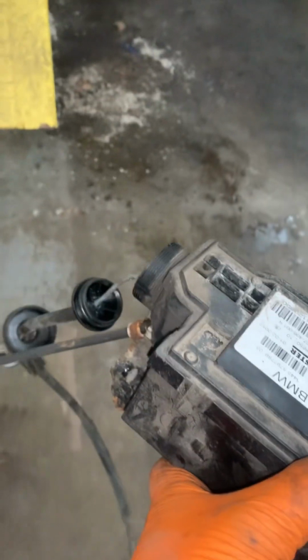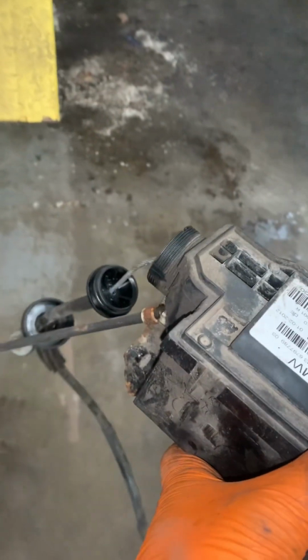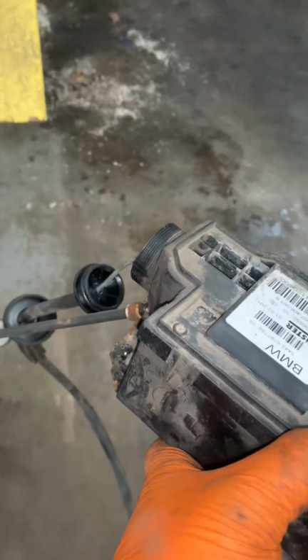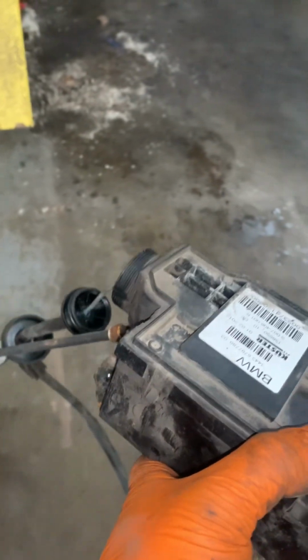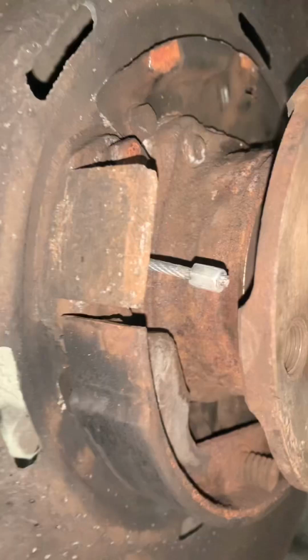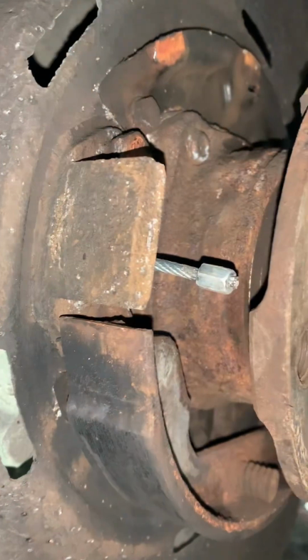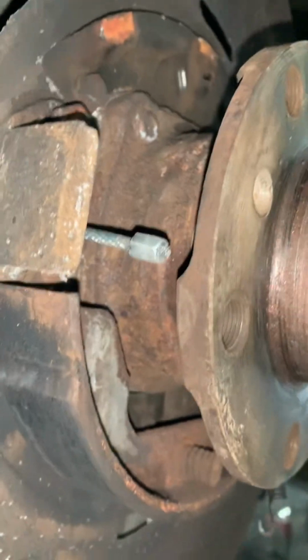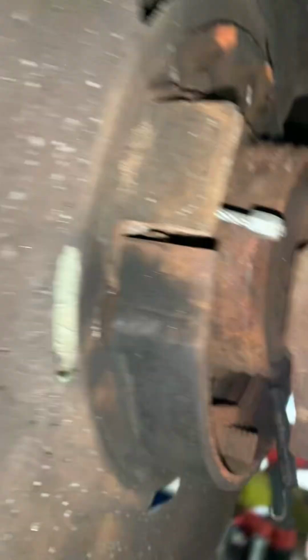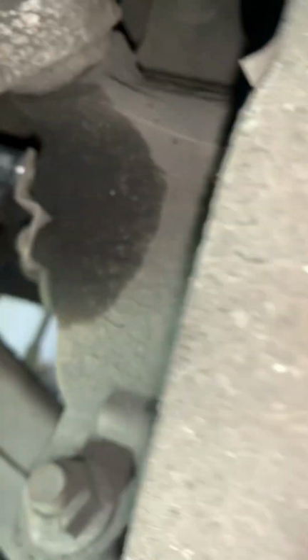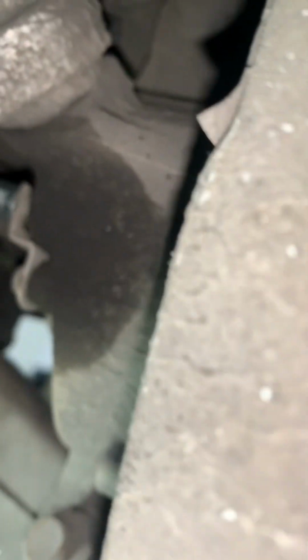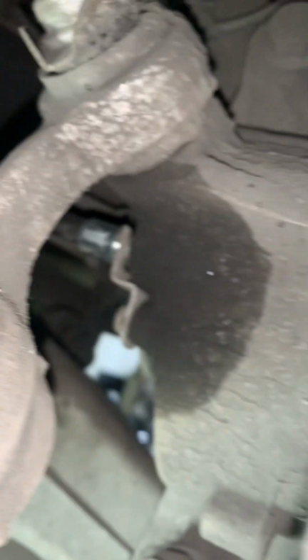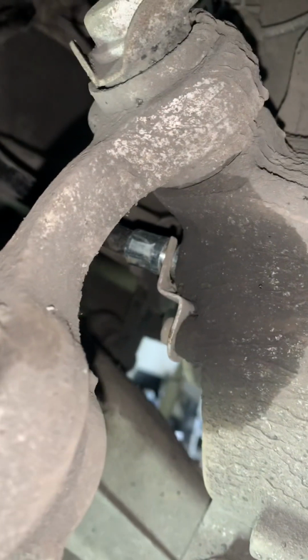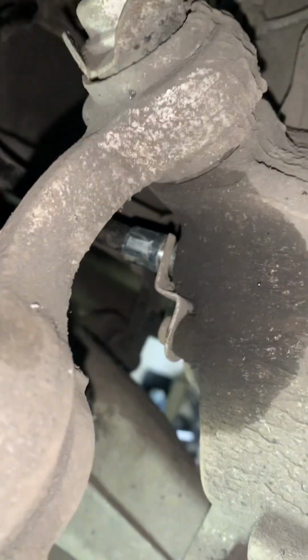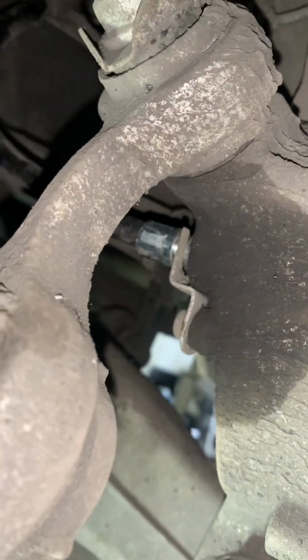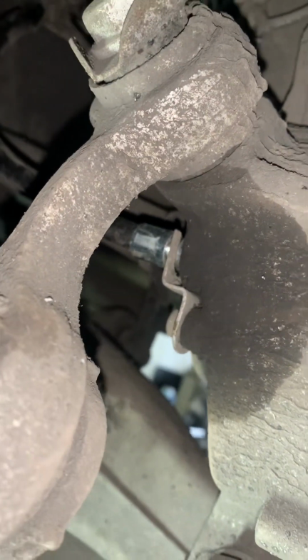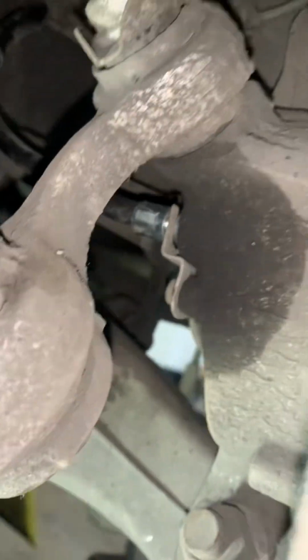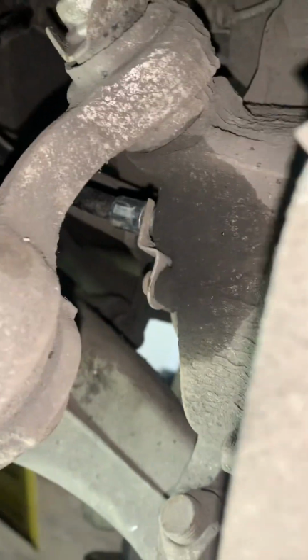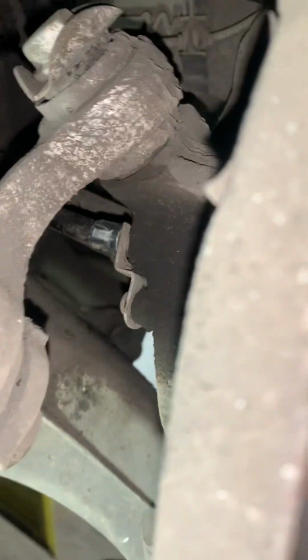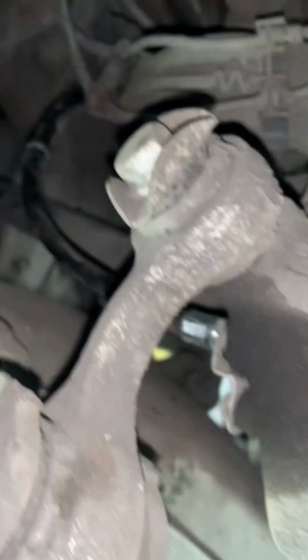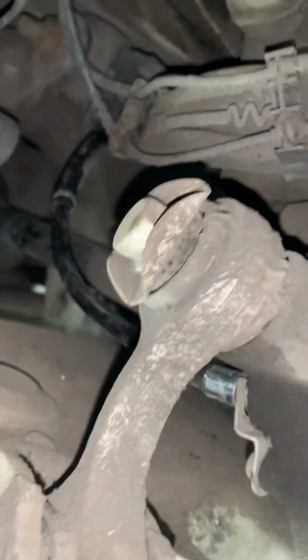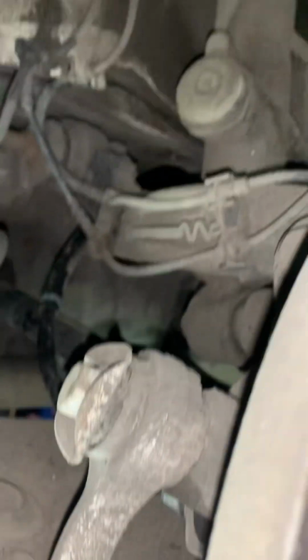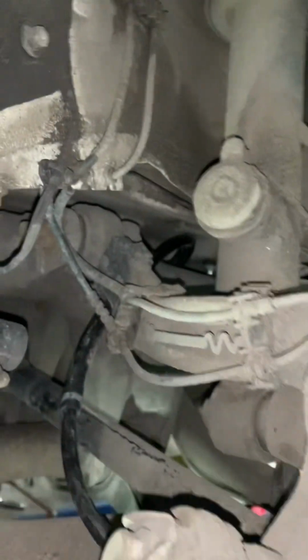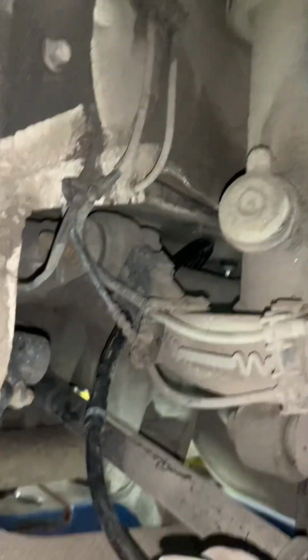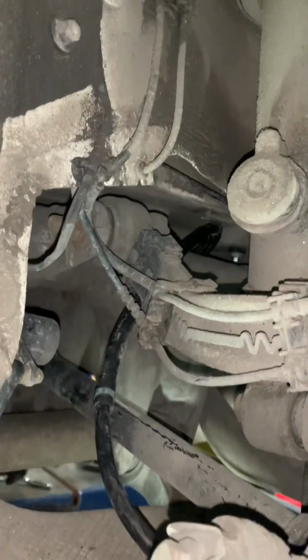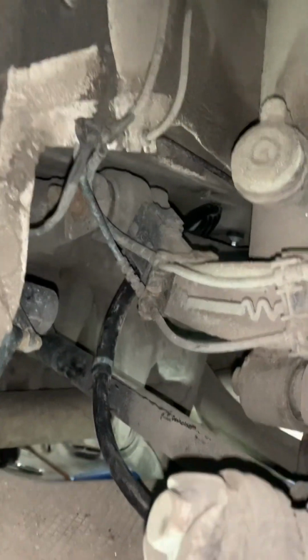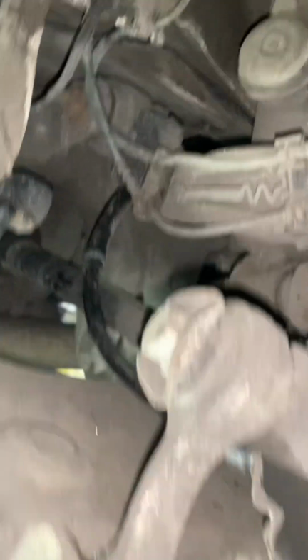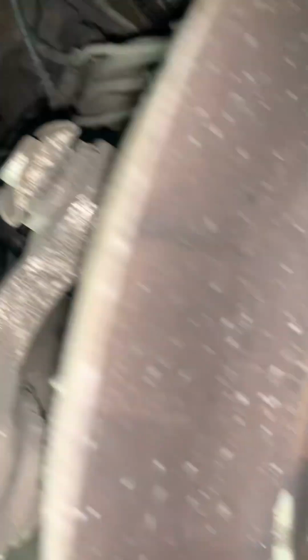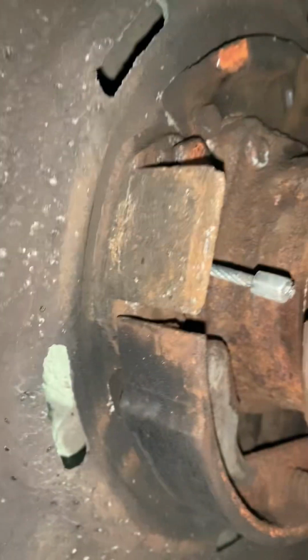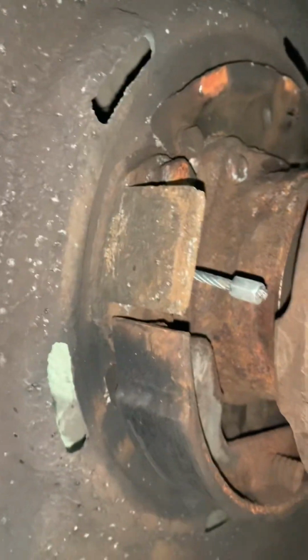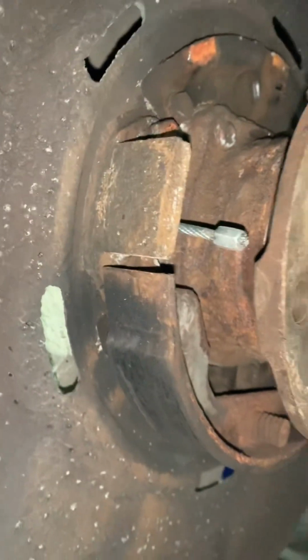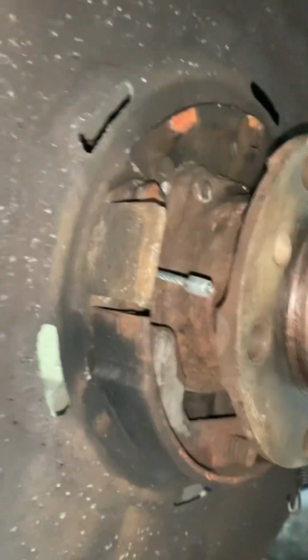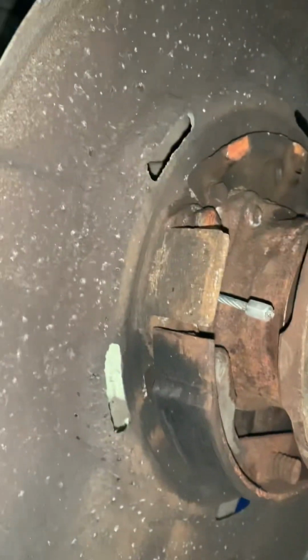We're going to open this up and take it apart properly to show you what fails inside it - knowledge is power. In the meantime, let's fit the new one. The cable's through, the clip is in and supporting and tight, and the handbrake cables are routed exactly the way they came out.